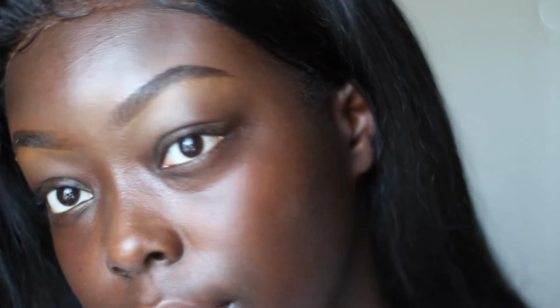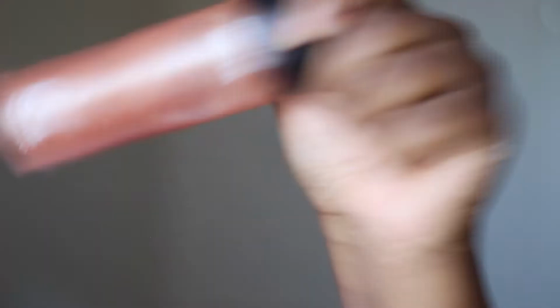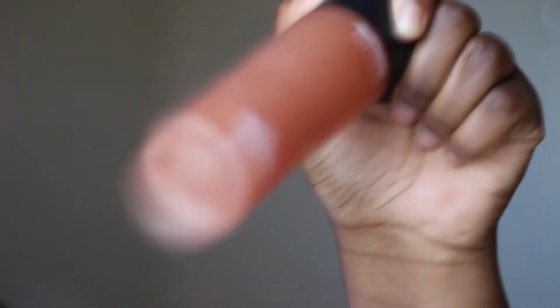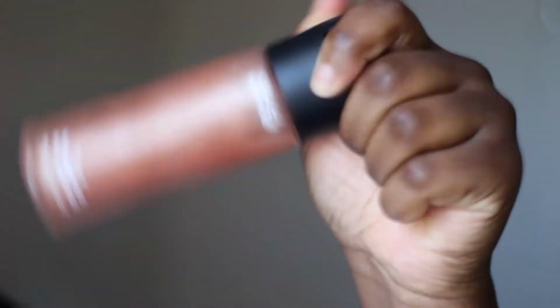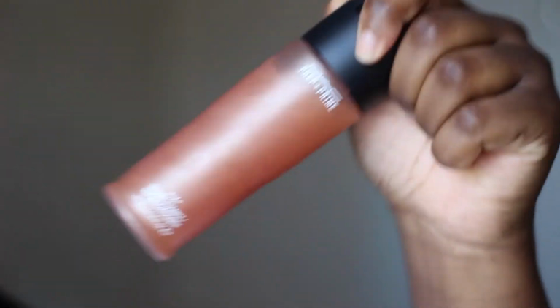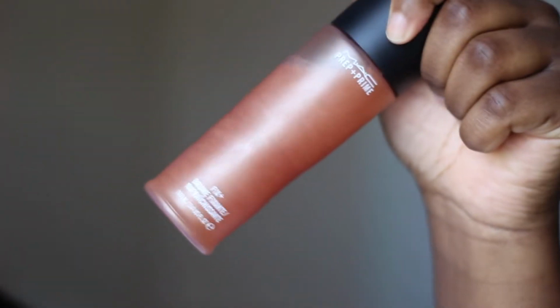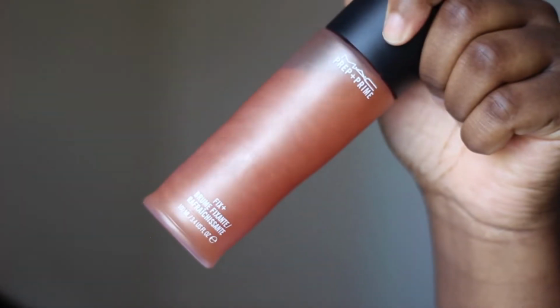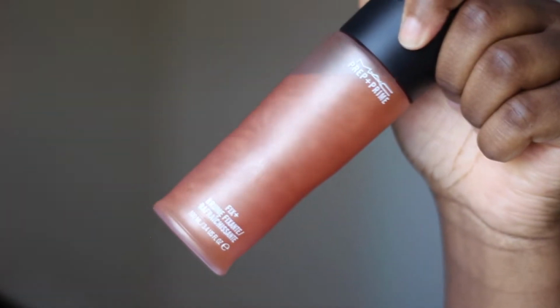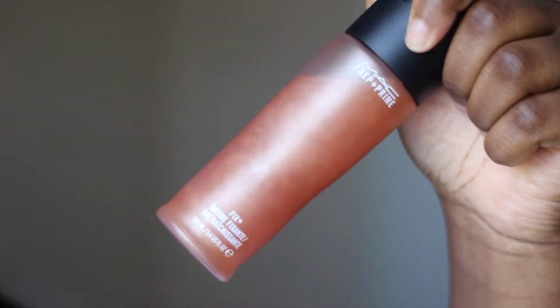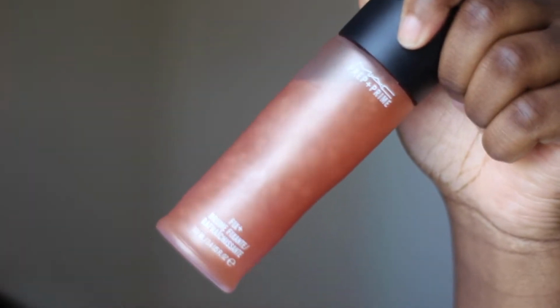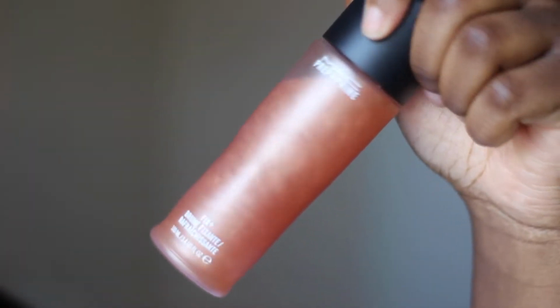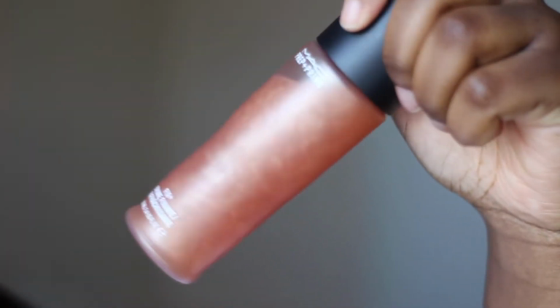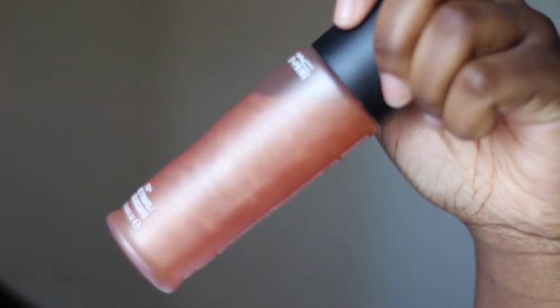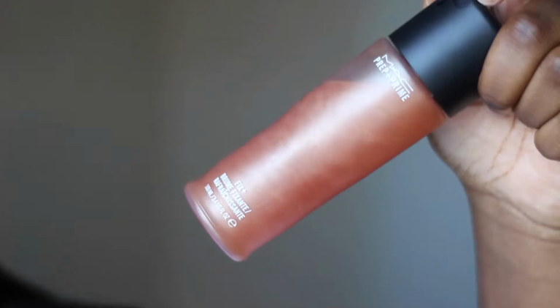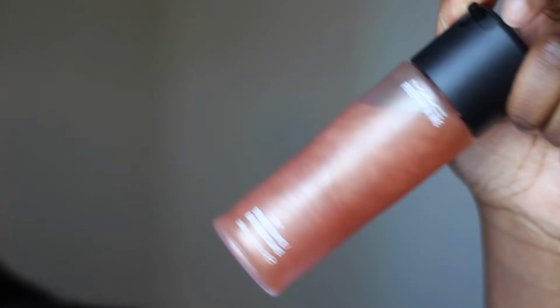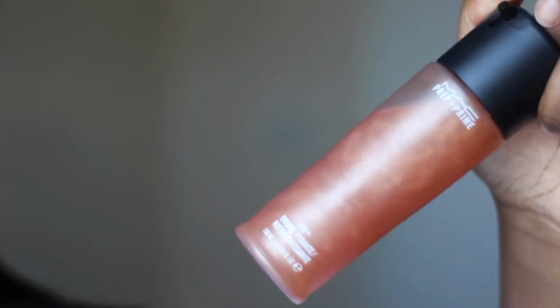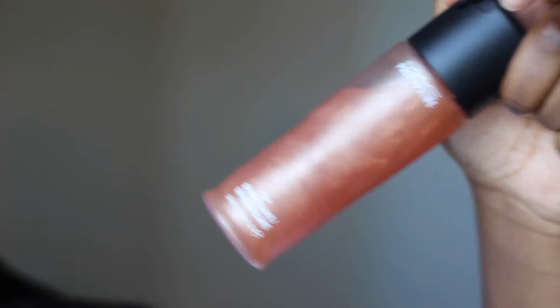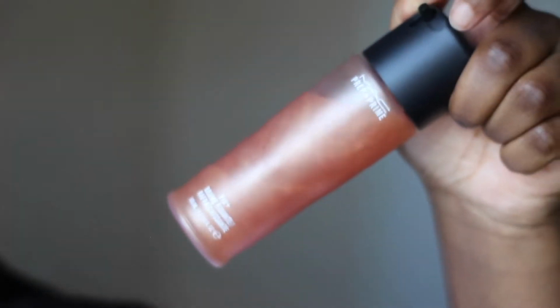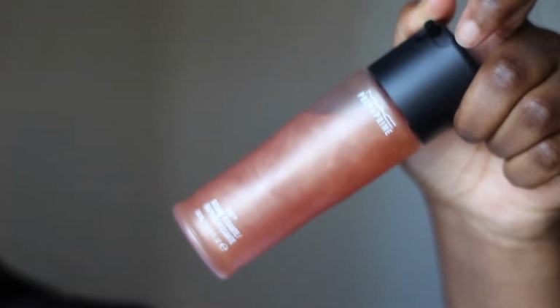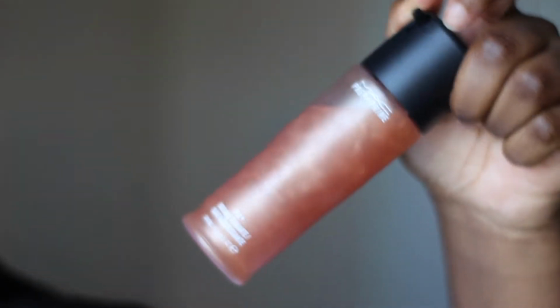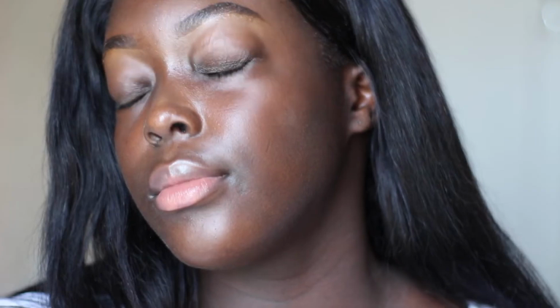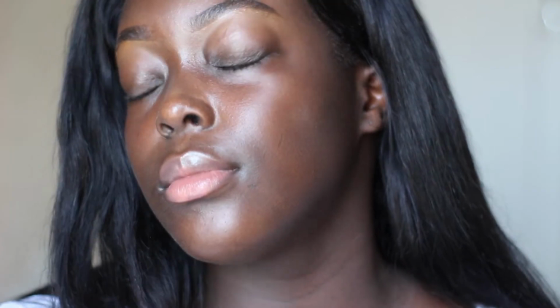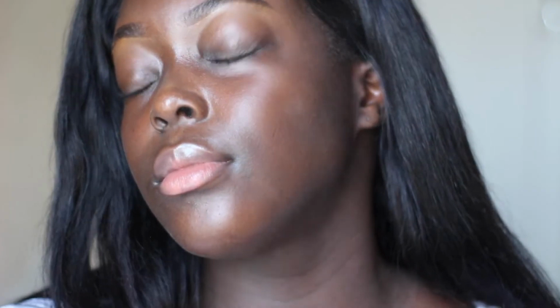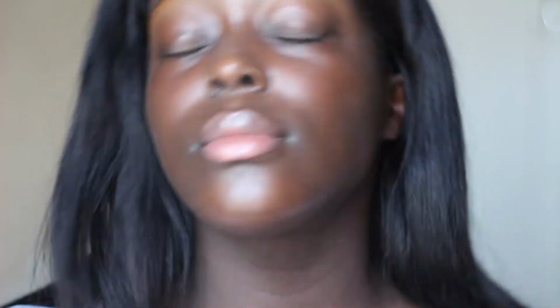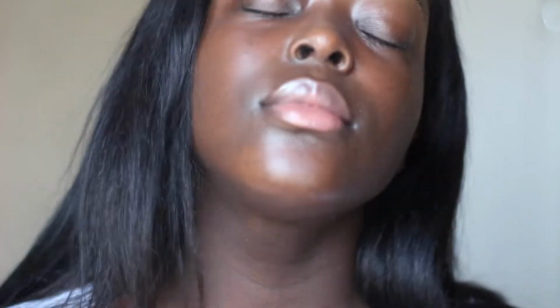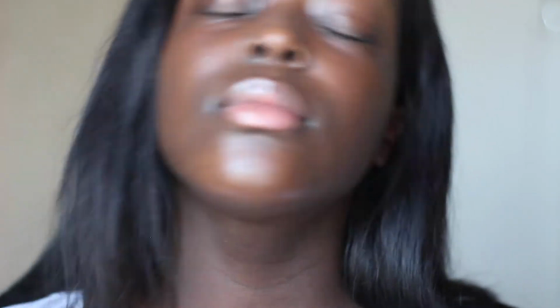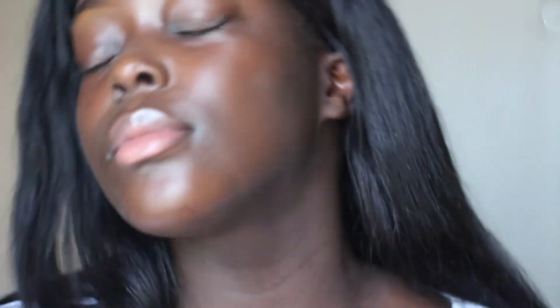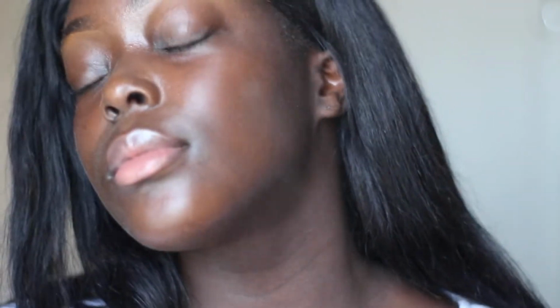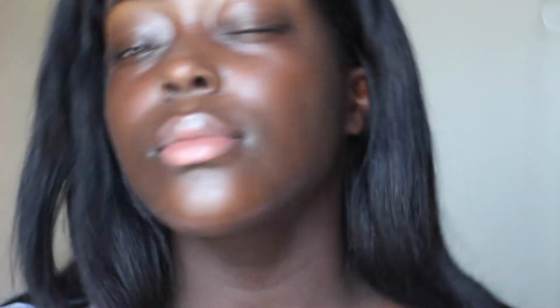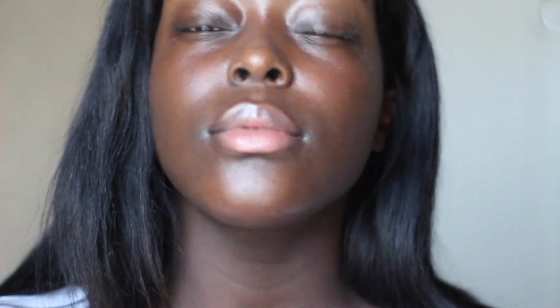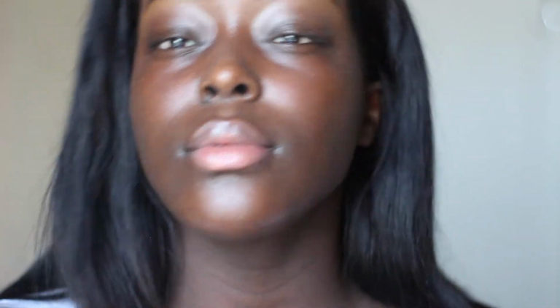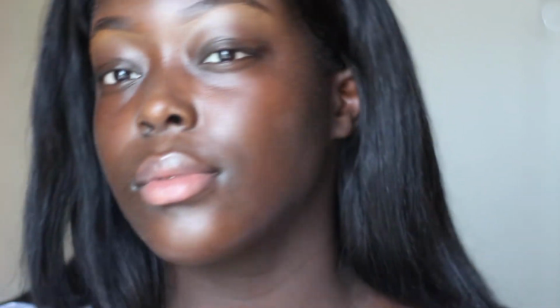During the summertime you want a glowy look without the oil. I've made this myself and it gives you the glow without the oil.